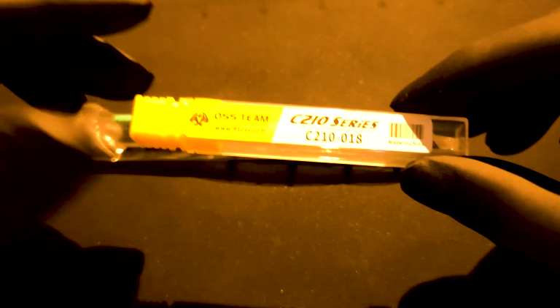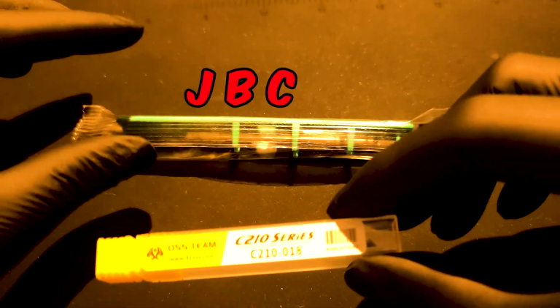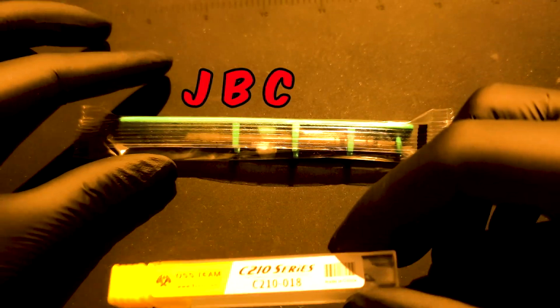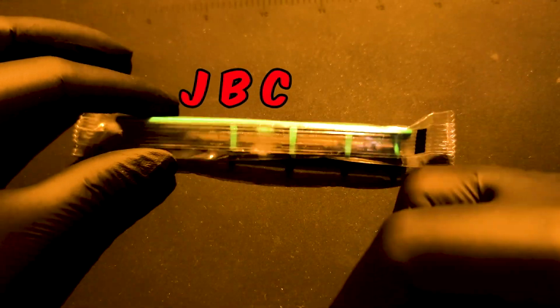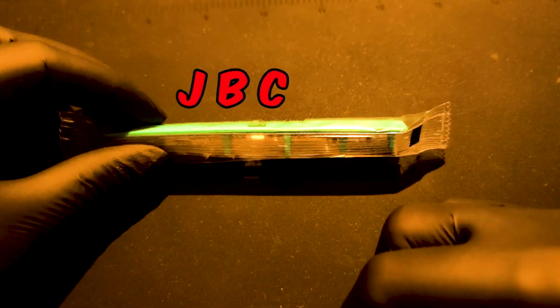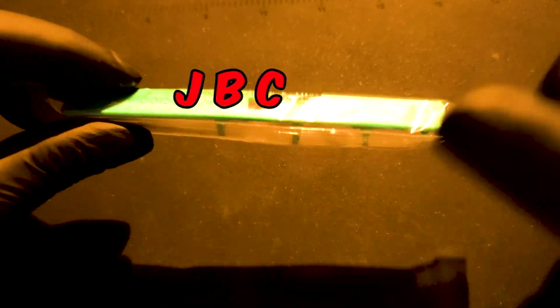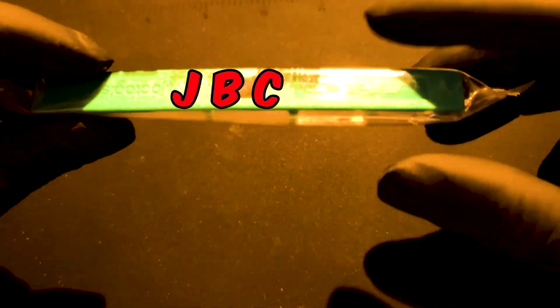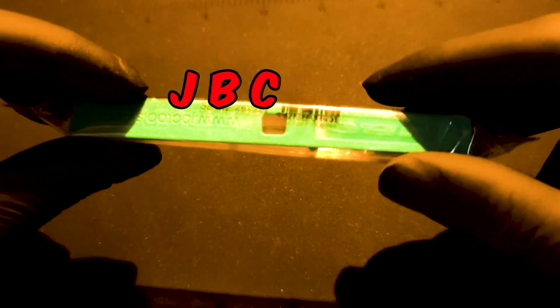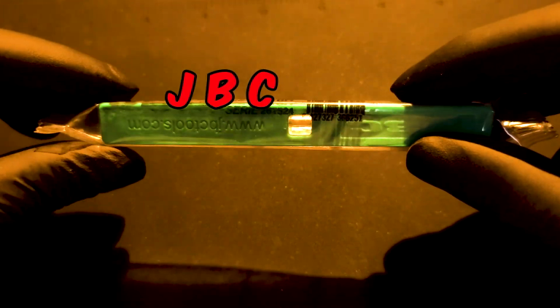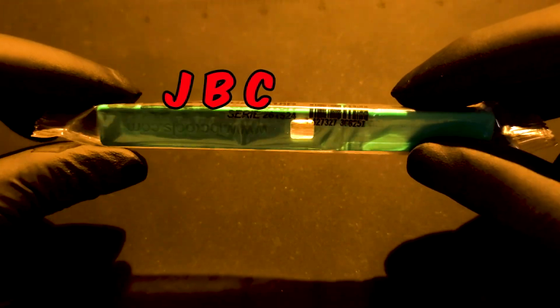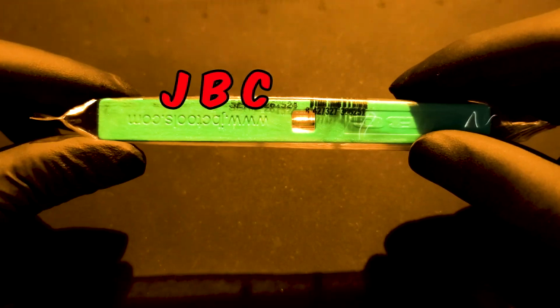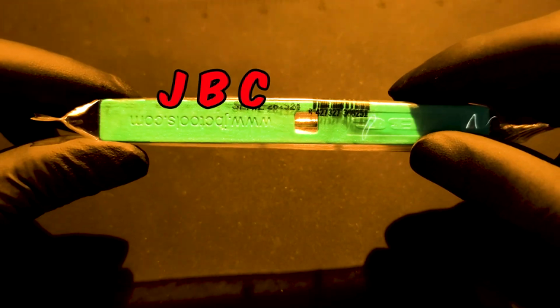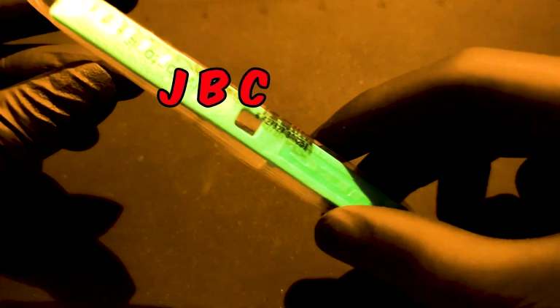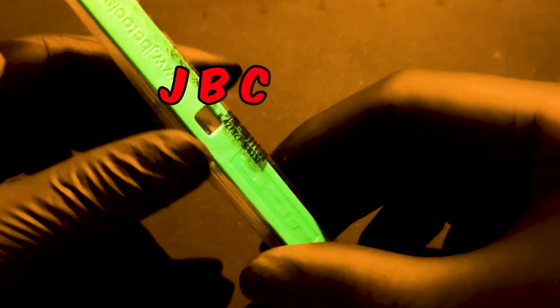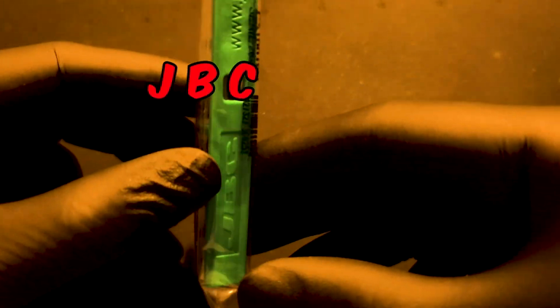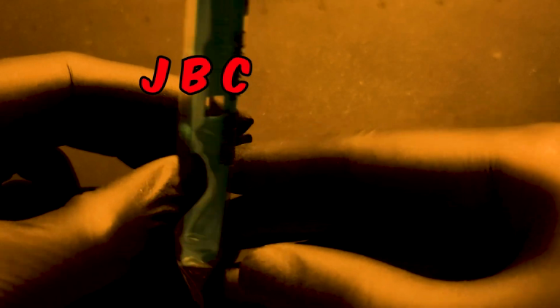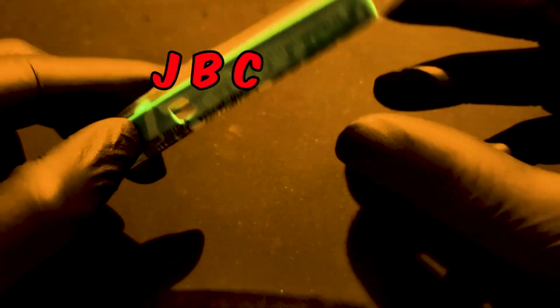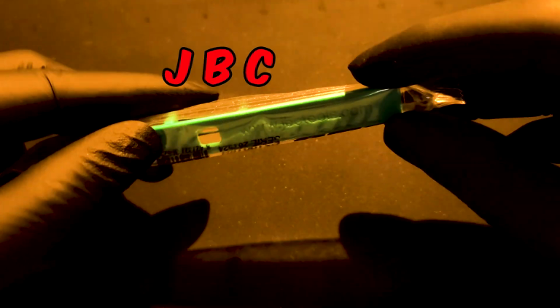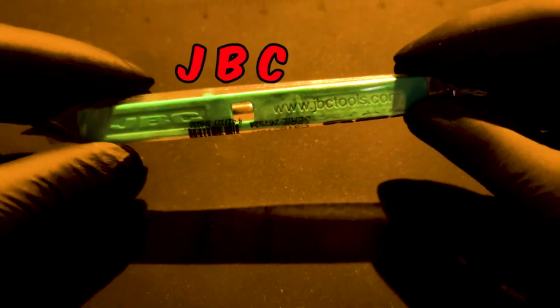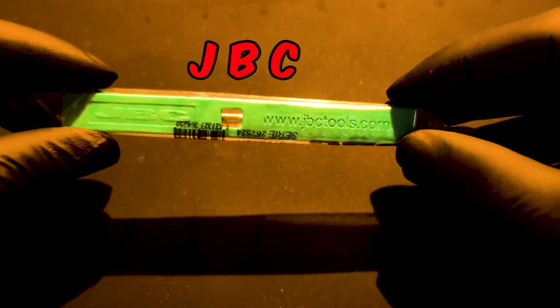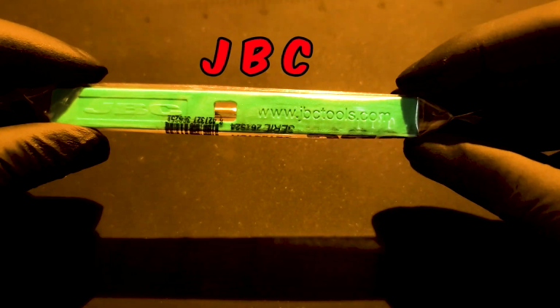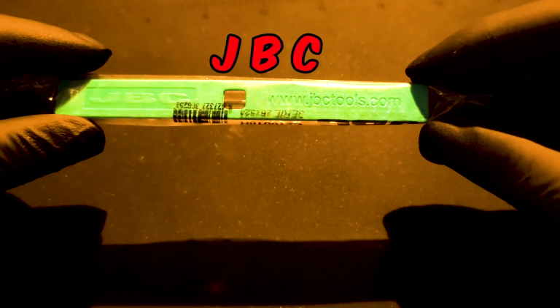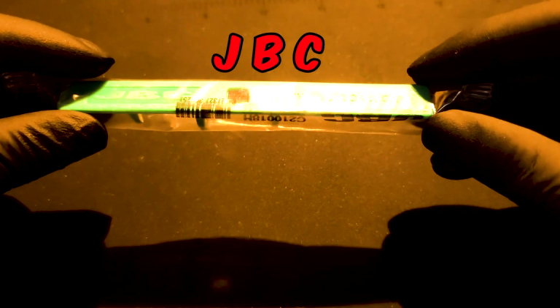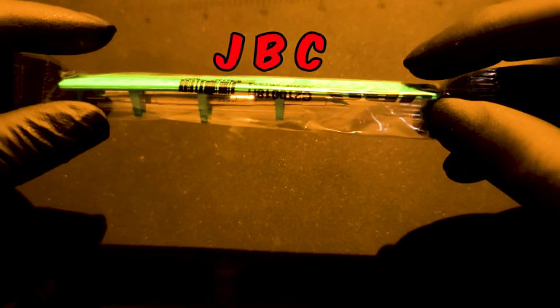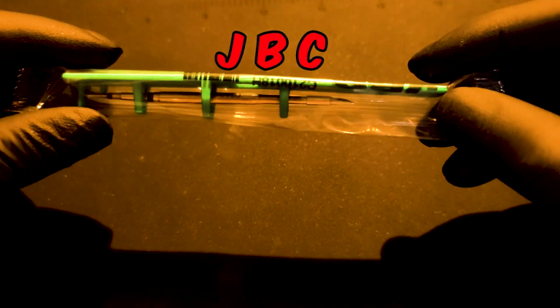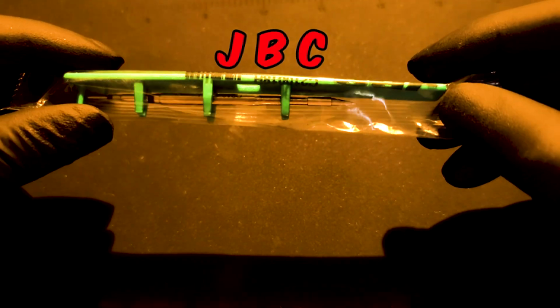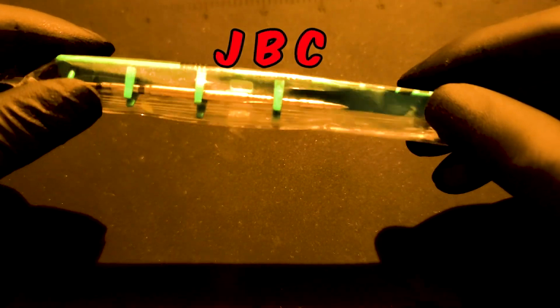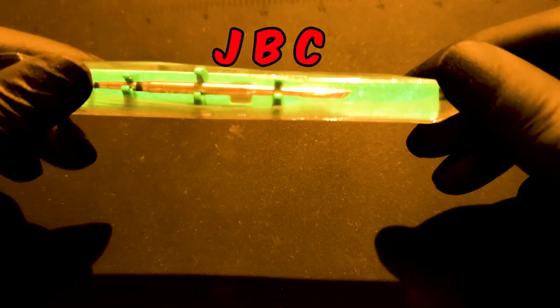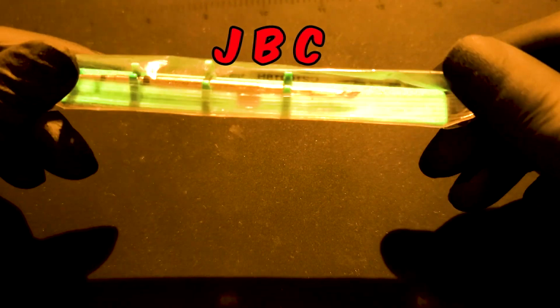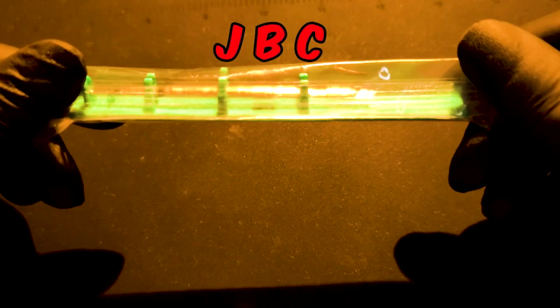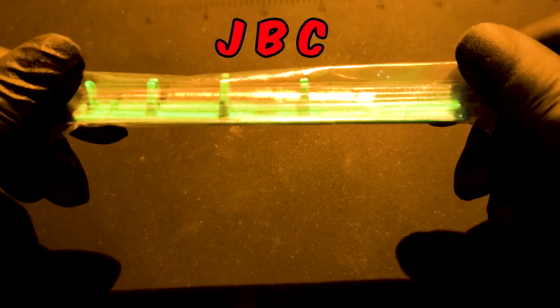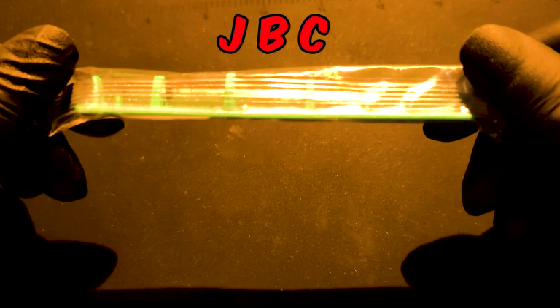Now let's look at the one from JBC. As you can see, the presentation is good enough. It comes in a holder covered with plastic — quite simple packaging for JBC.